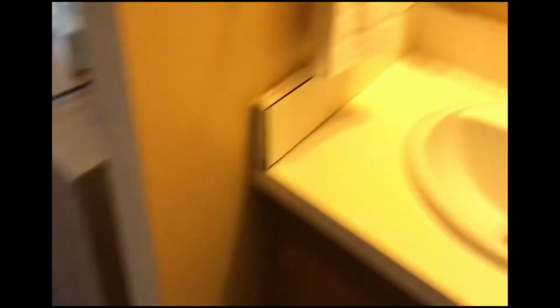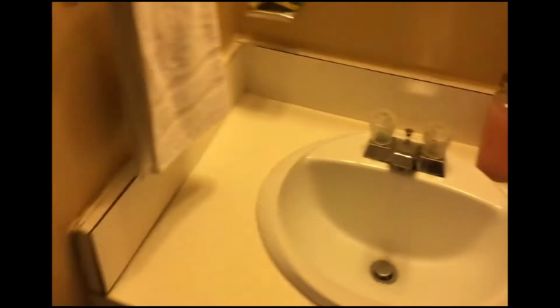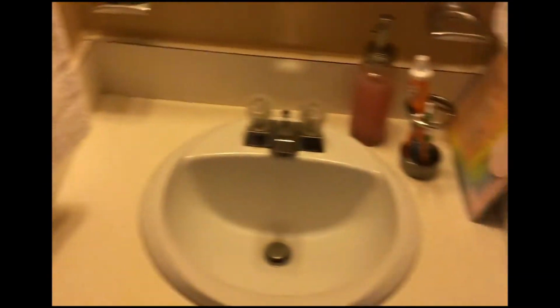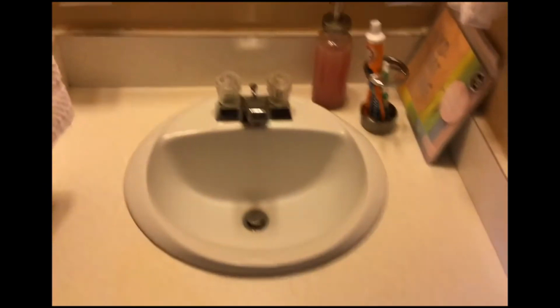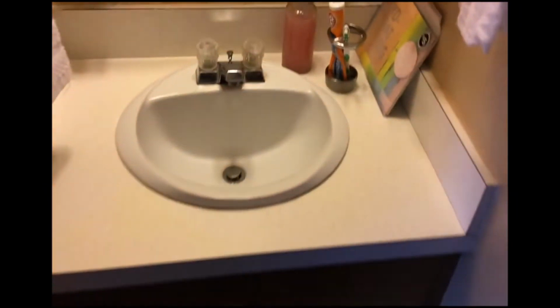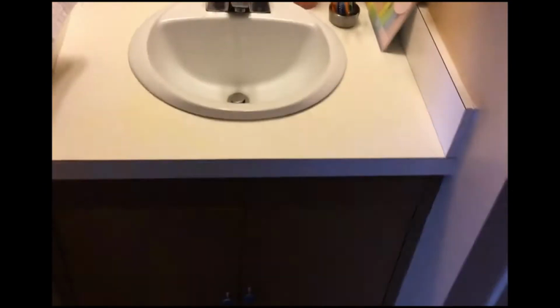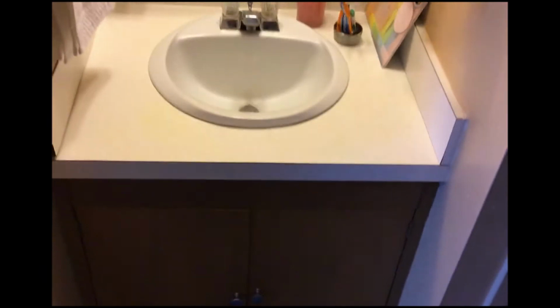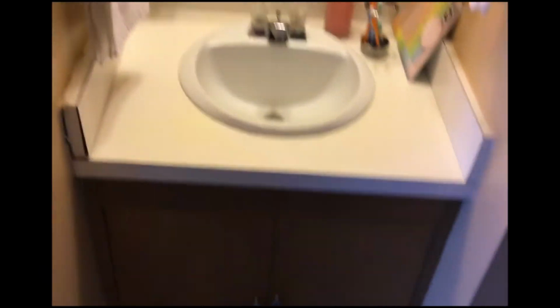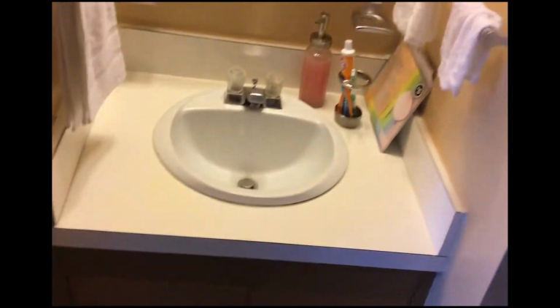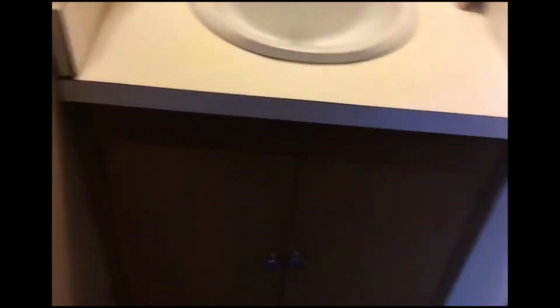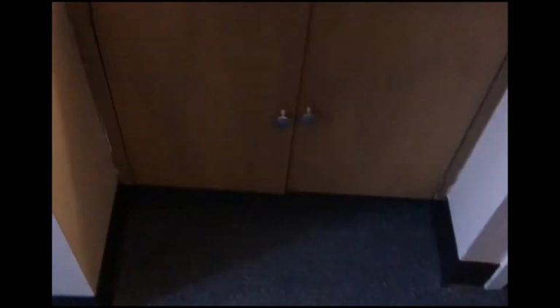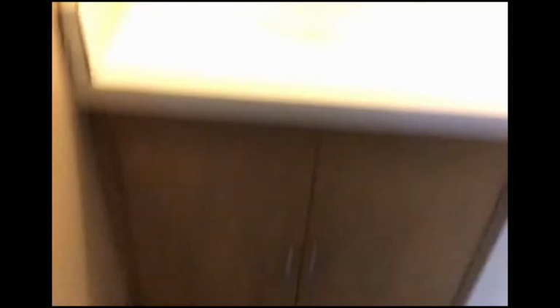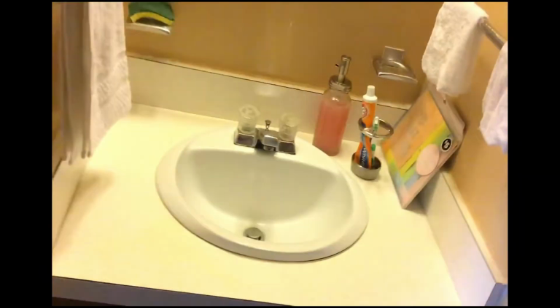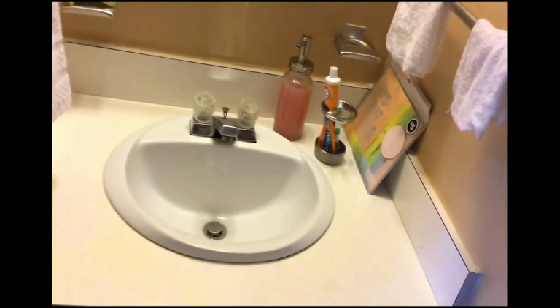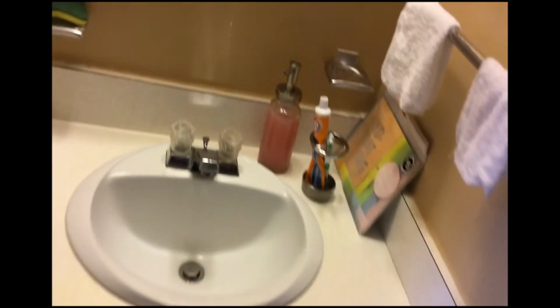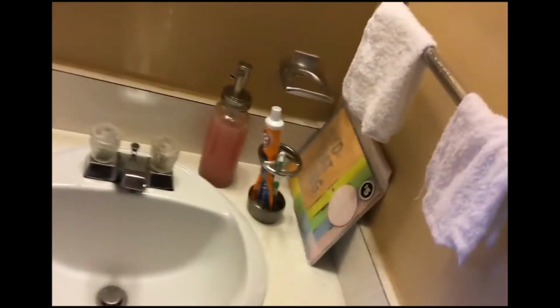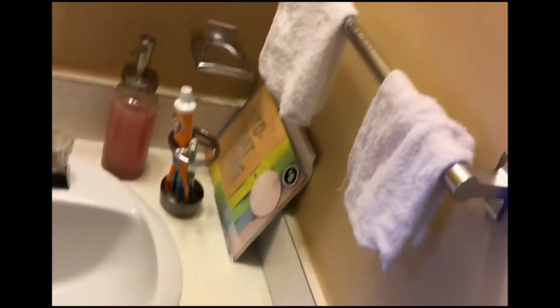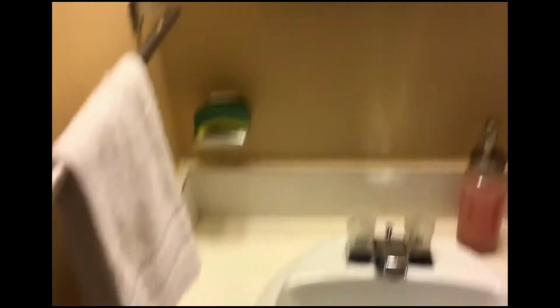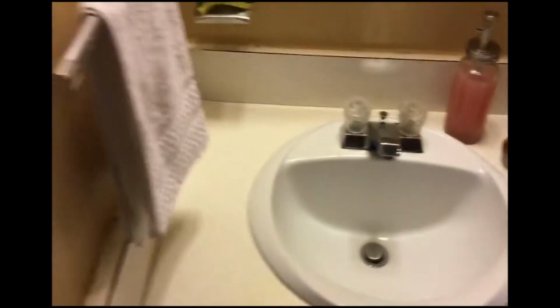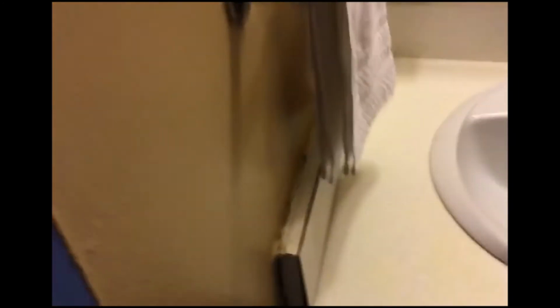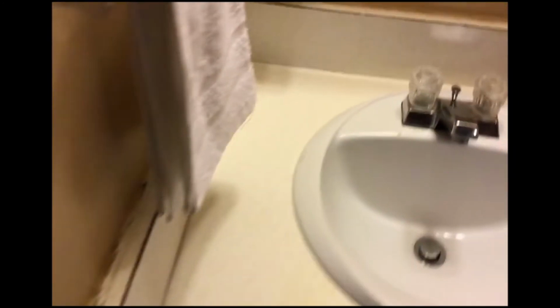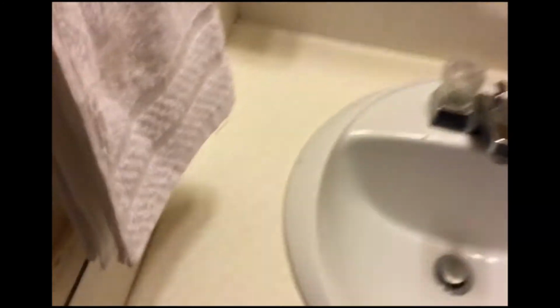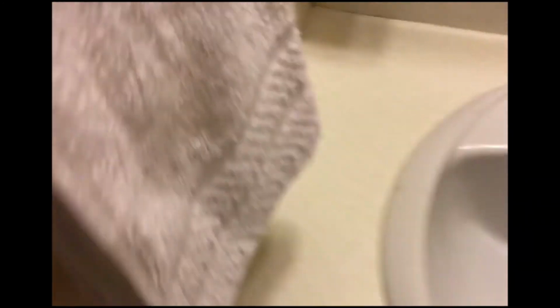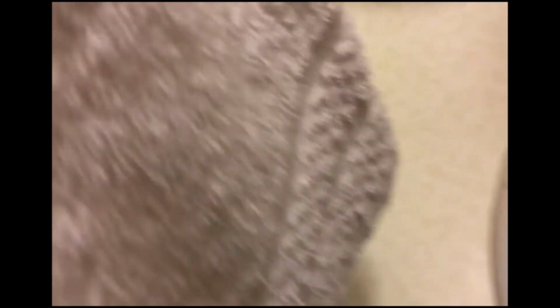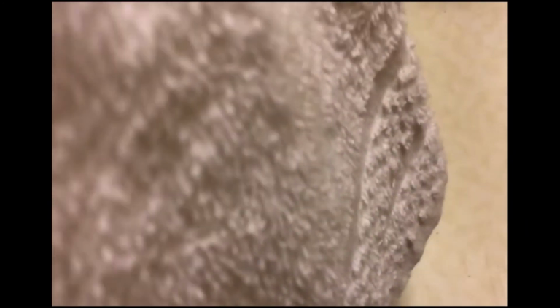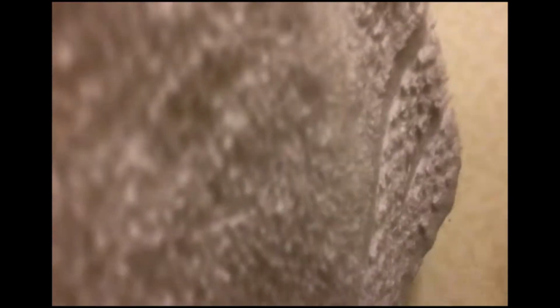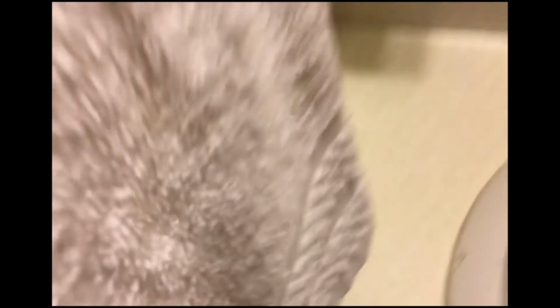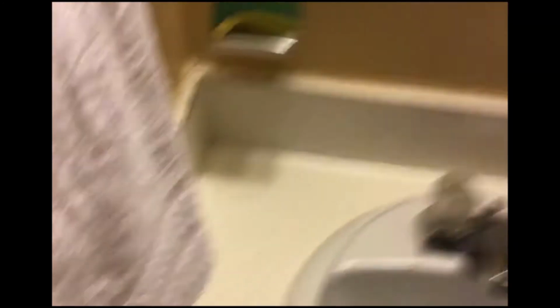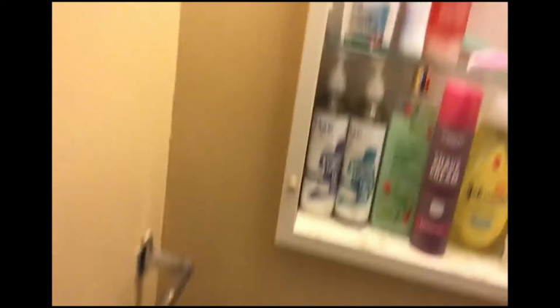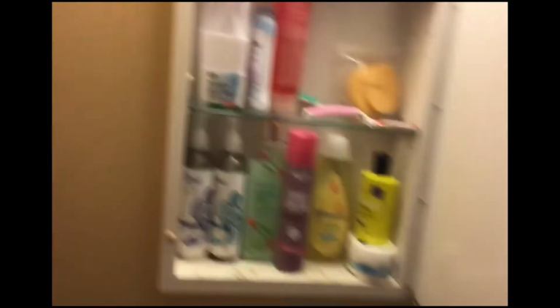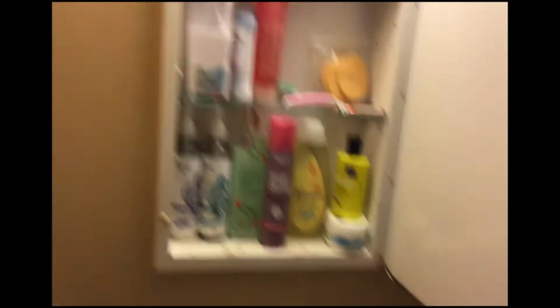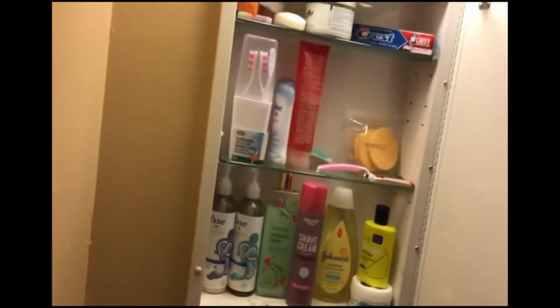Over here is actually a sink. There's just some cleaner down there — yeah, sink stuff. It doesn't really need too much explanation. There's storage behind the mirror.